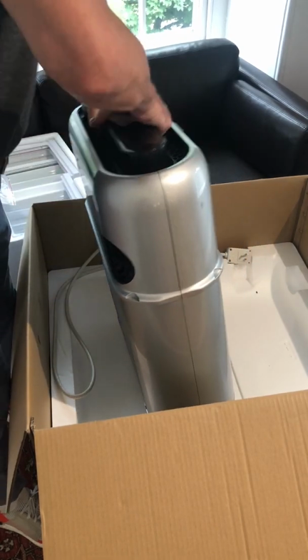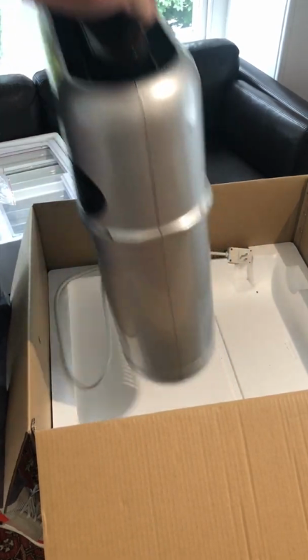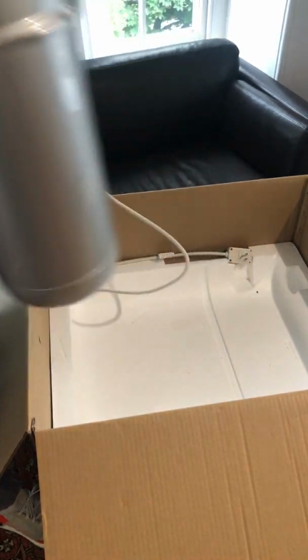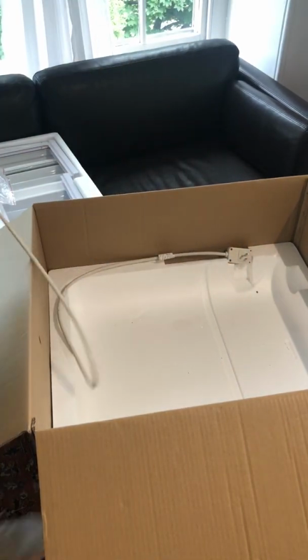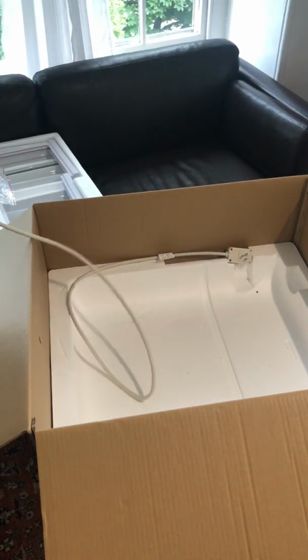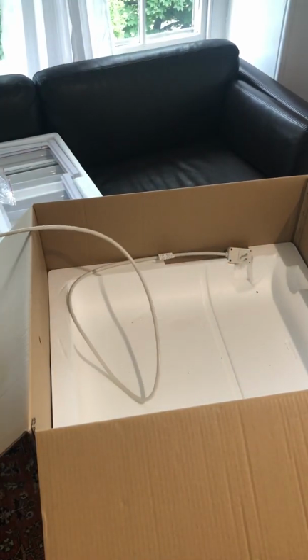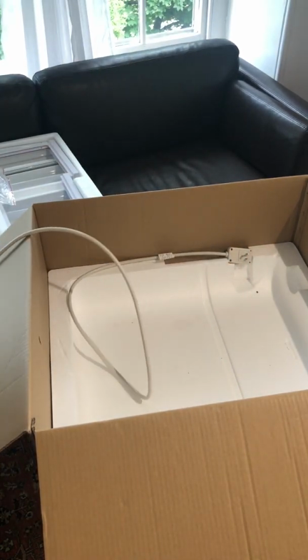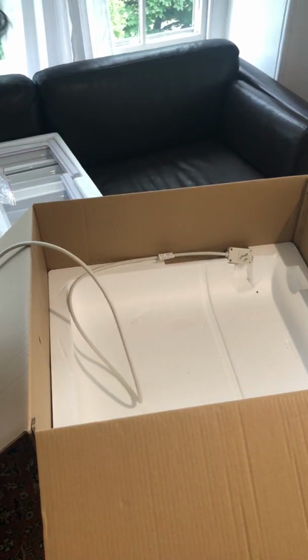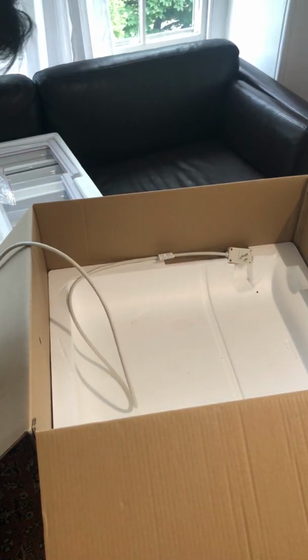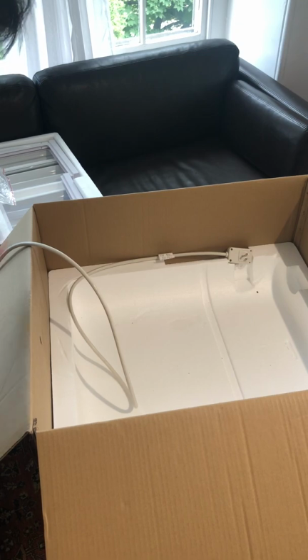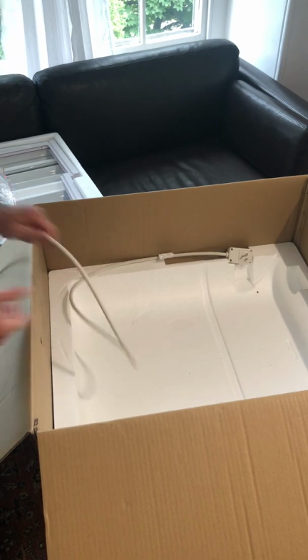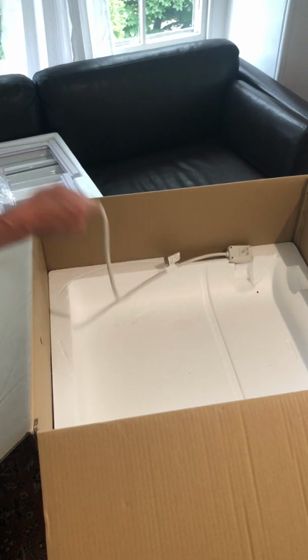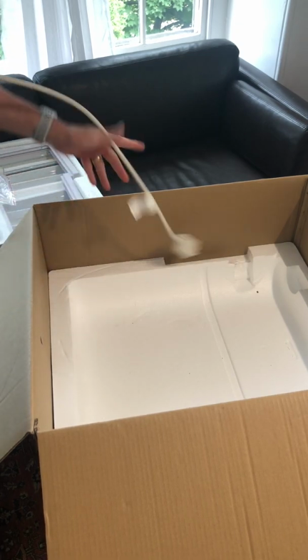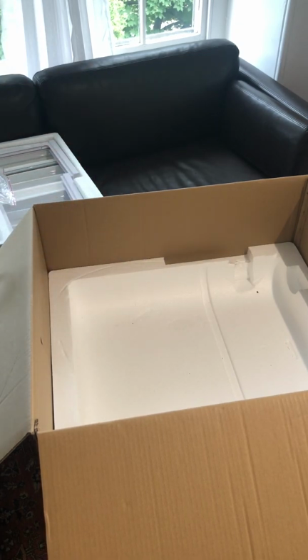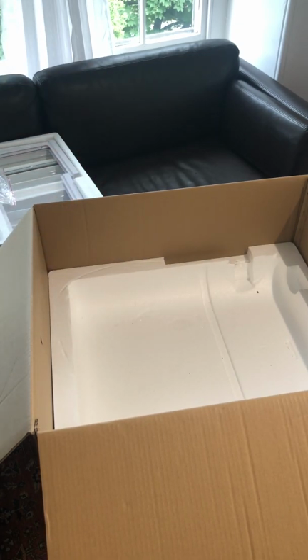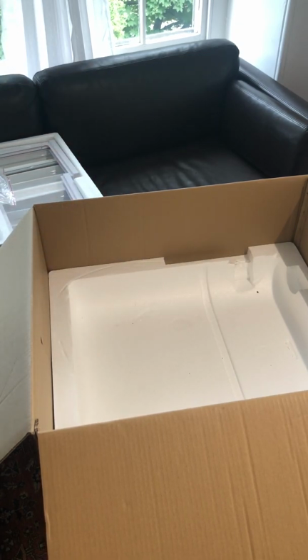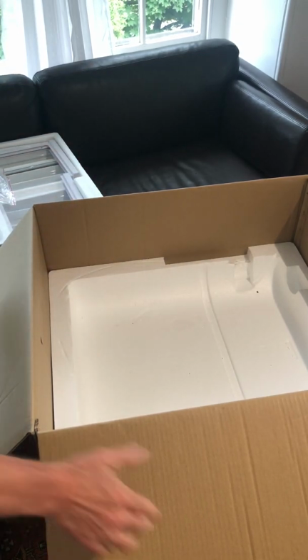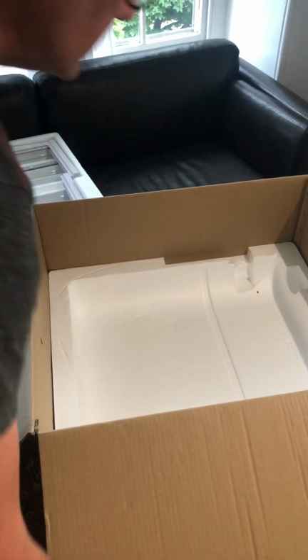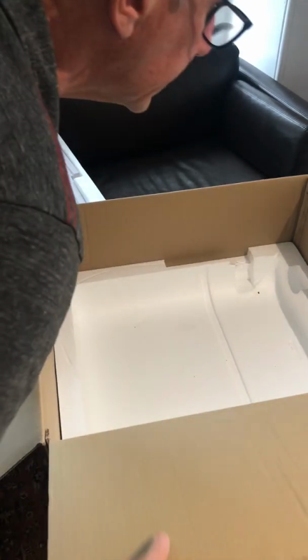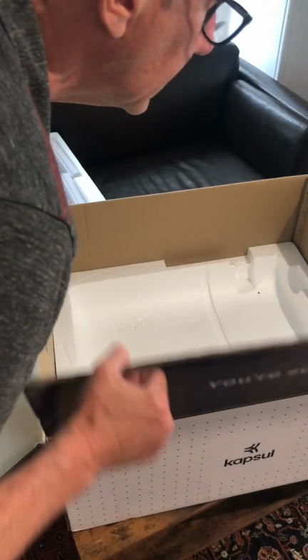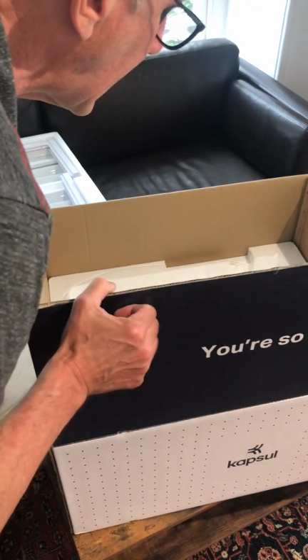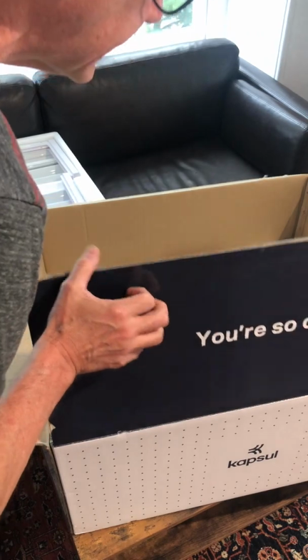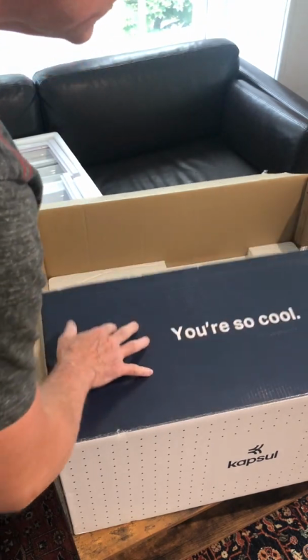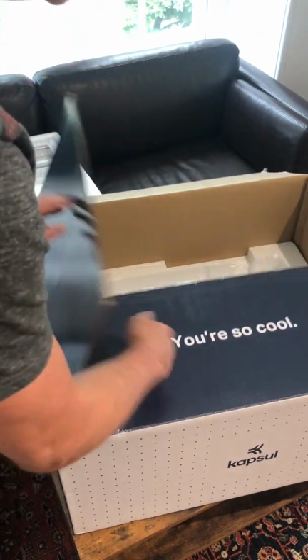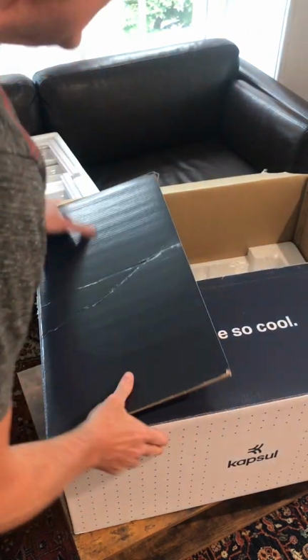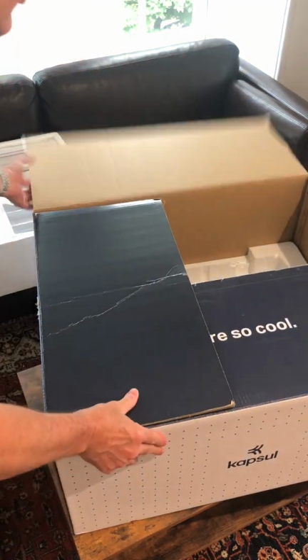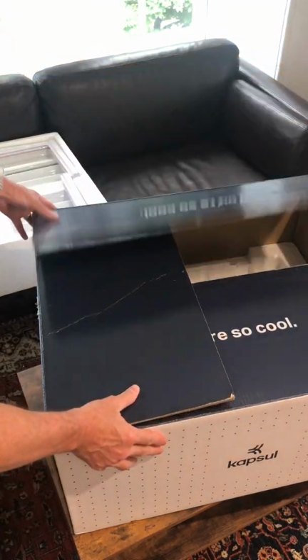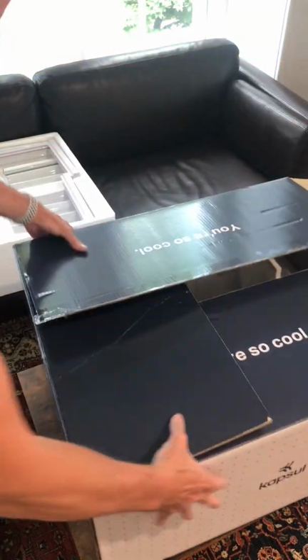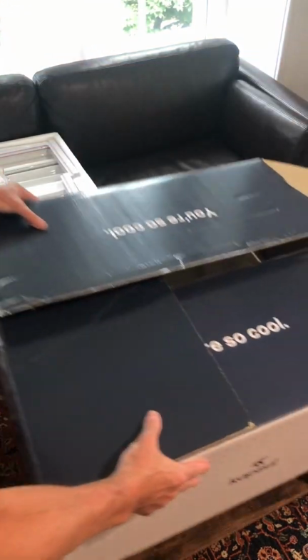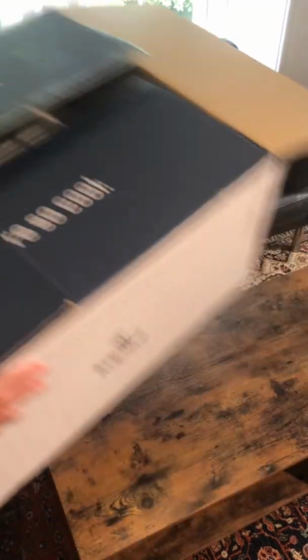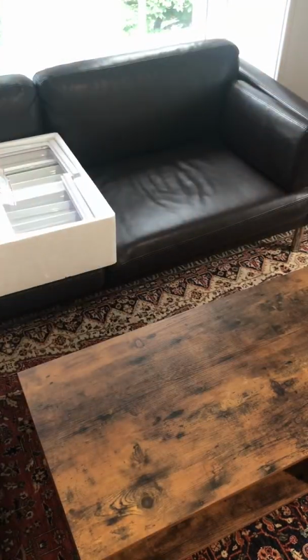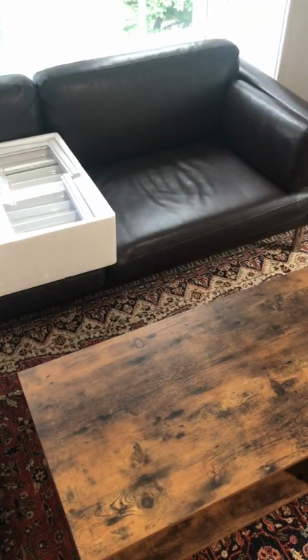I'm going to take this out. You can see I can lift it up by the handle. That is a structural handle, and that handle can support the entire weight of the capsule. And then I'm going to move the box off here.